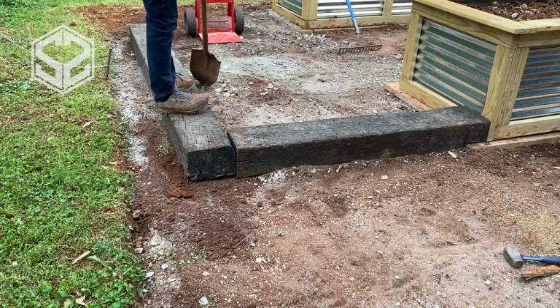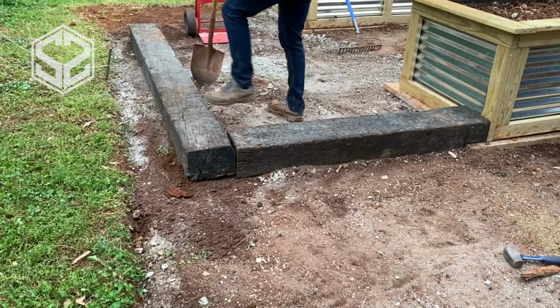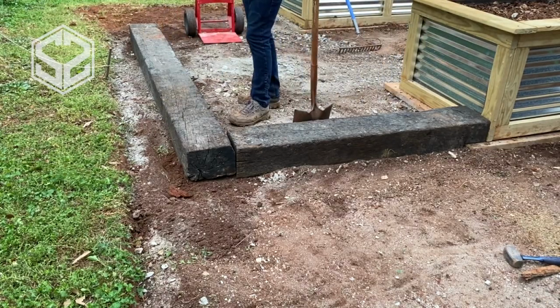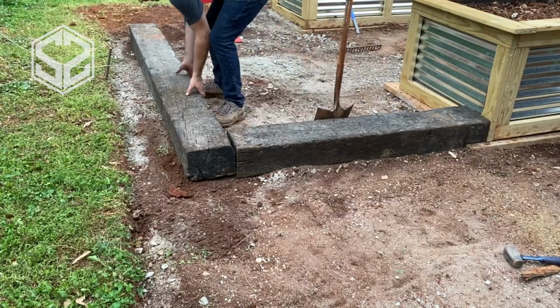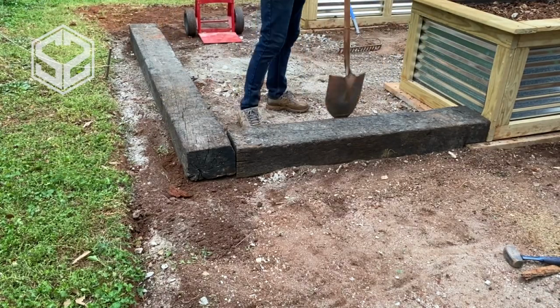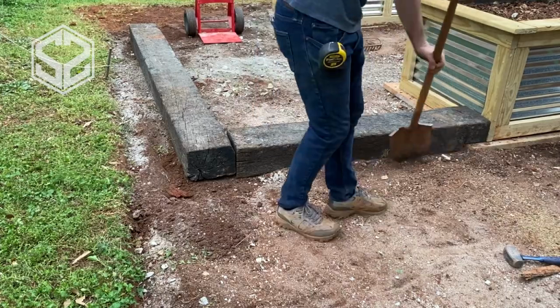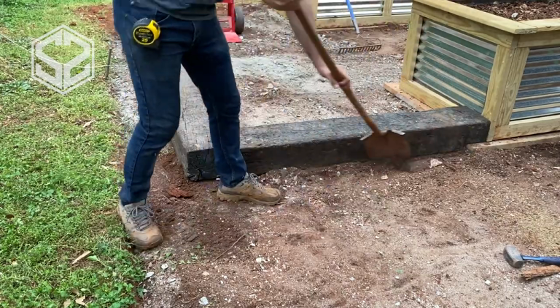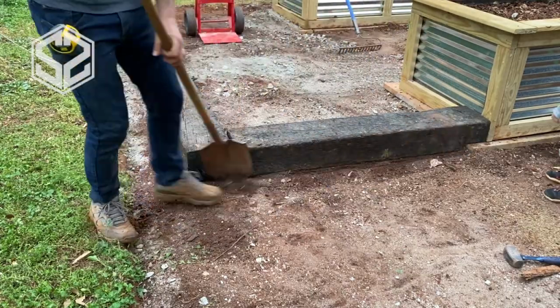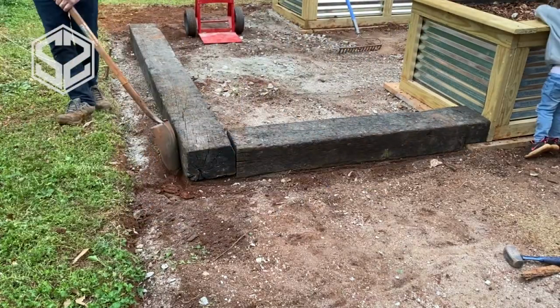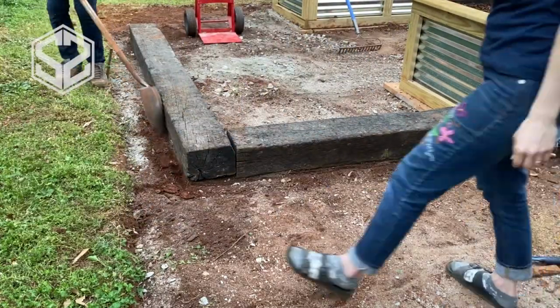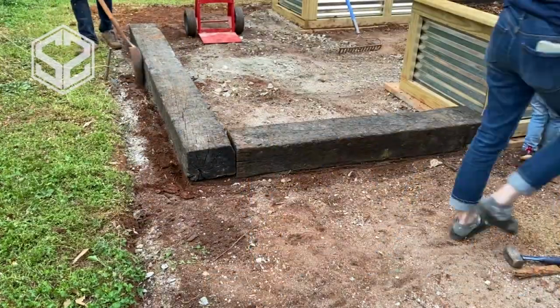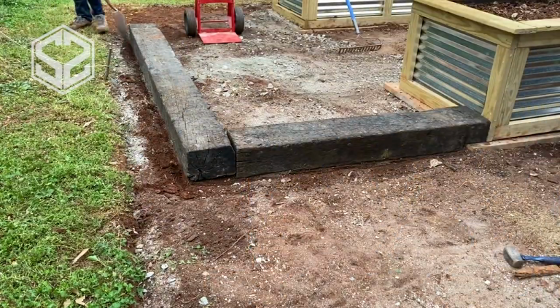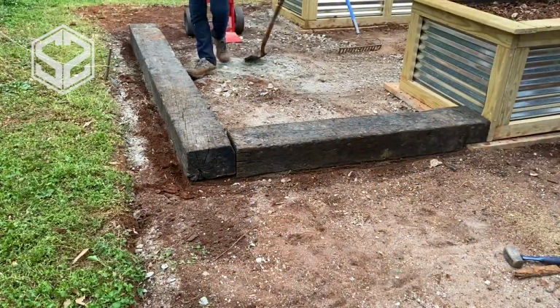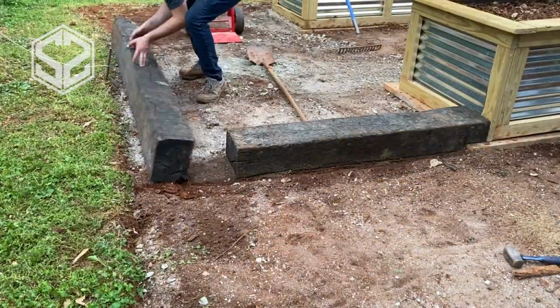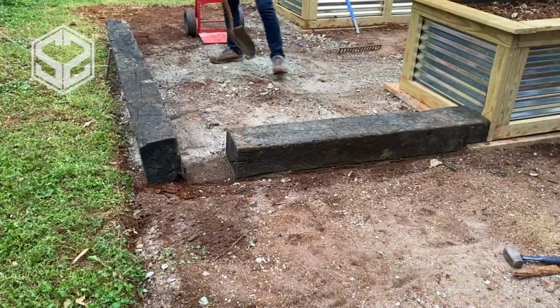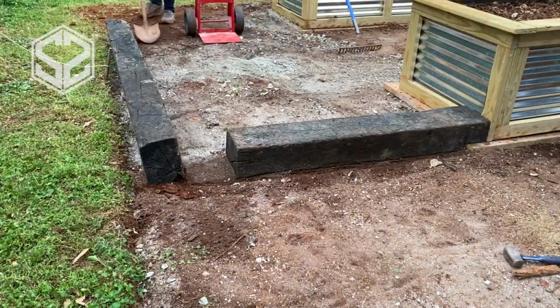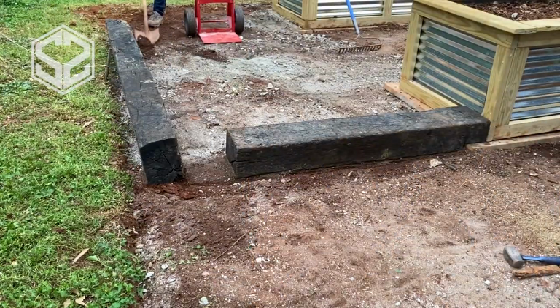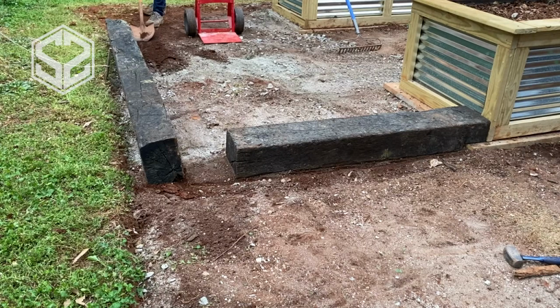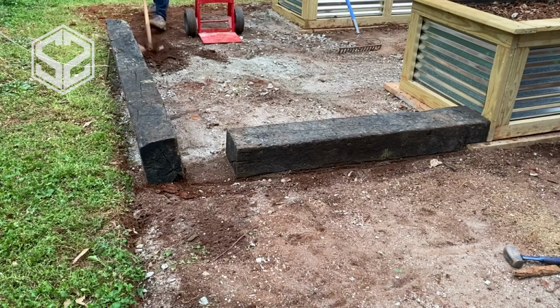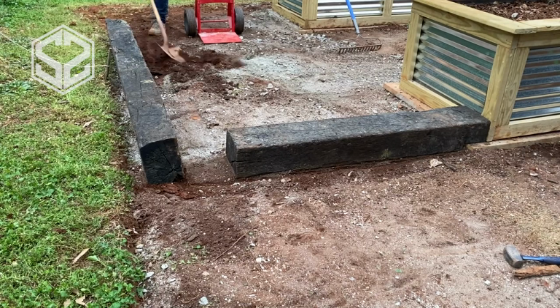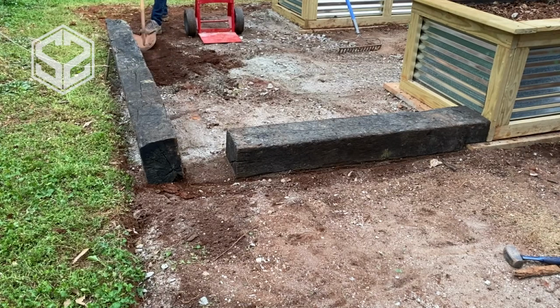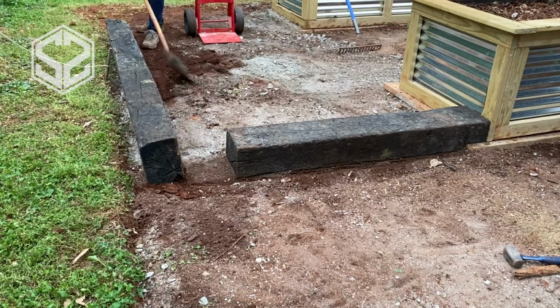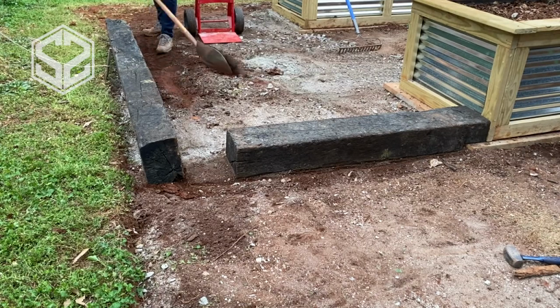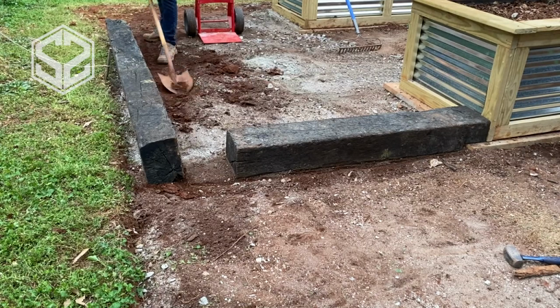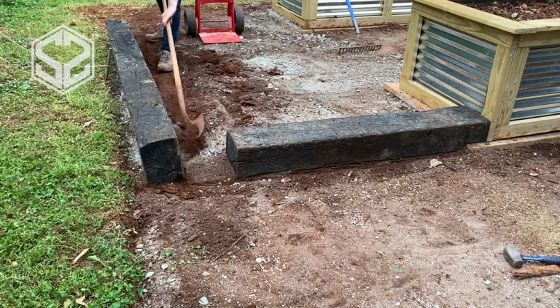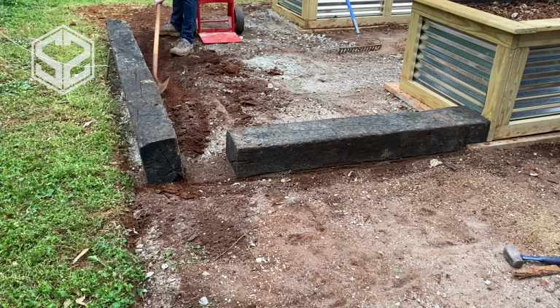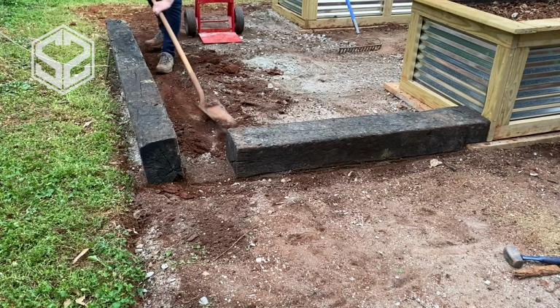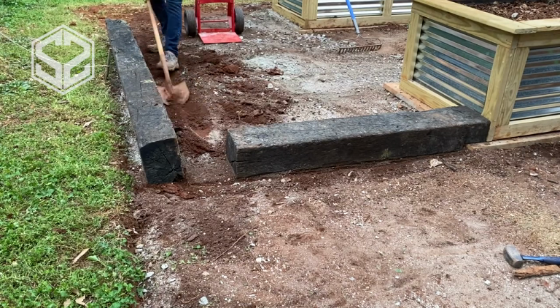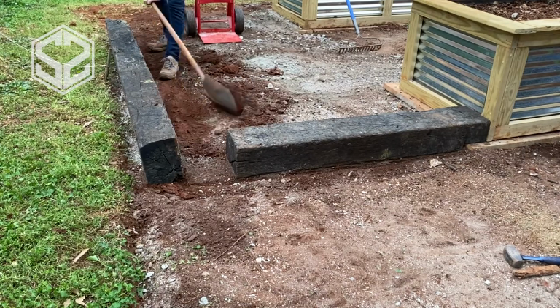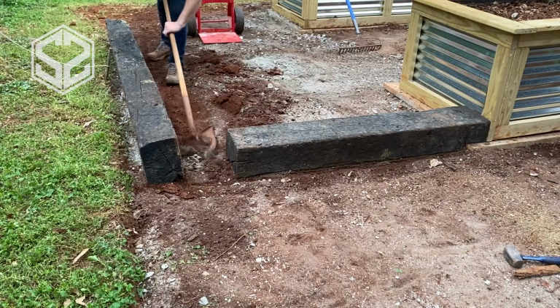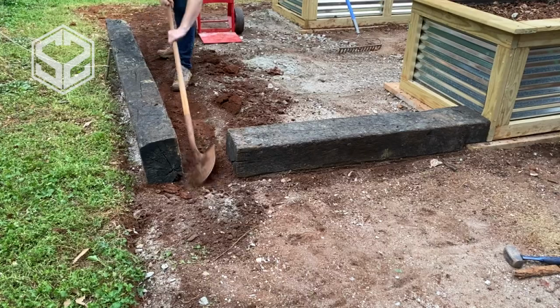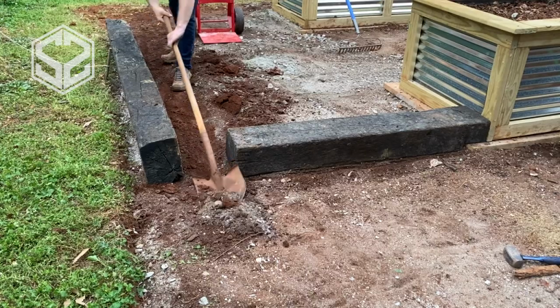This one wobbles a little bit — there are still a few high spots. I'm going to mark the outside so I know where to put it back, then shave off all those high spots to make sure it sets down very level and doesn't wobble at all.